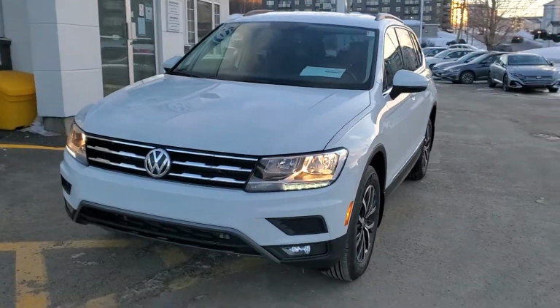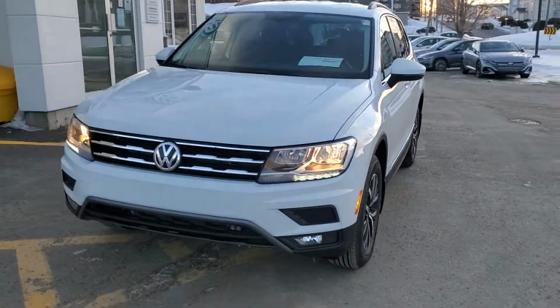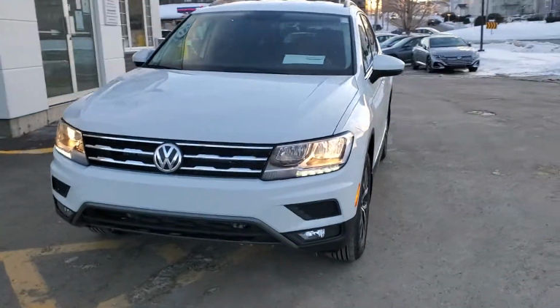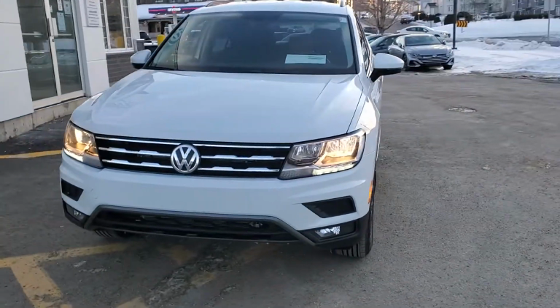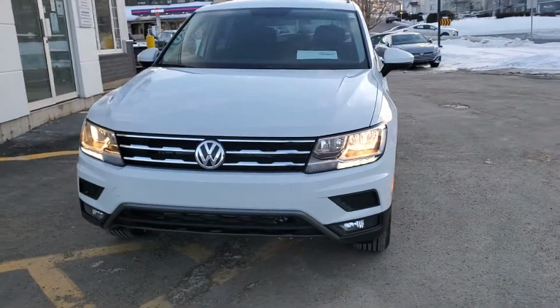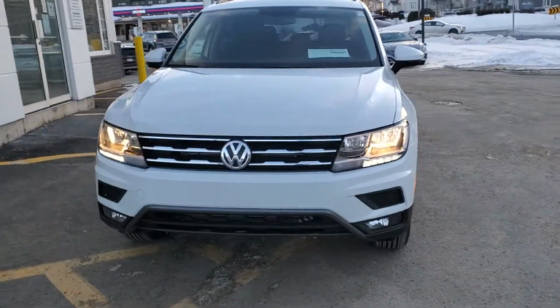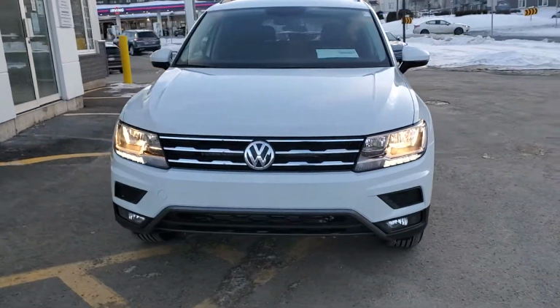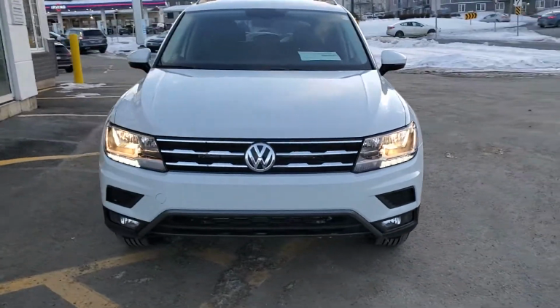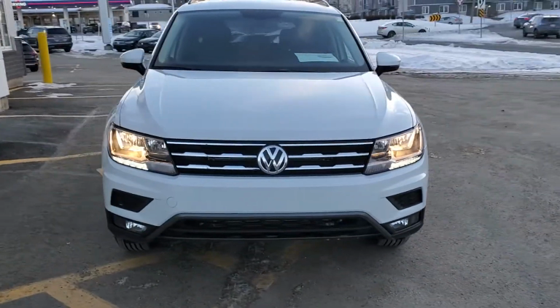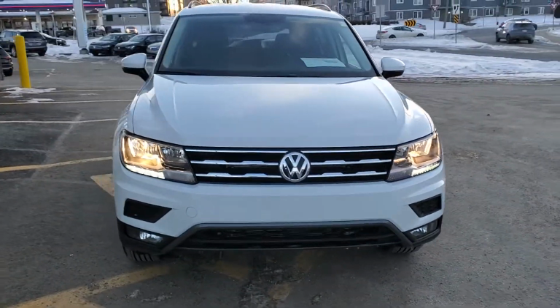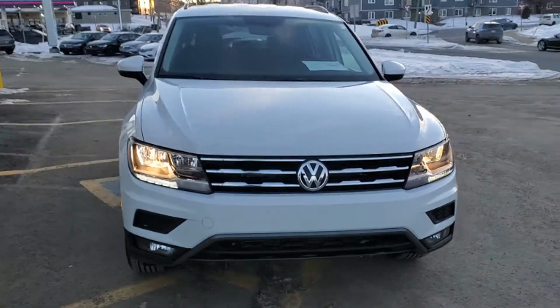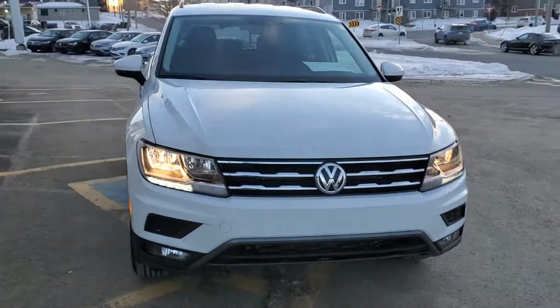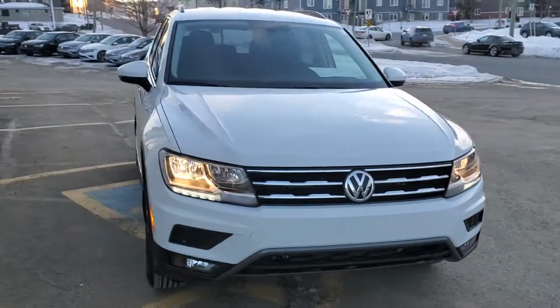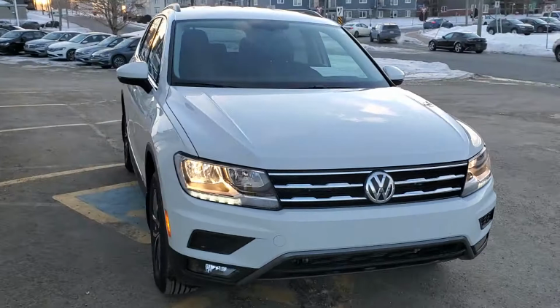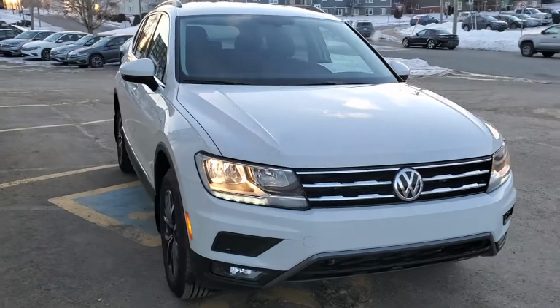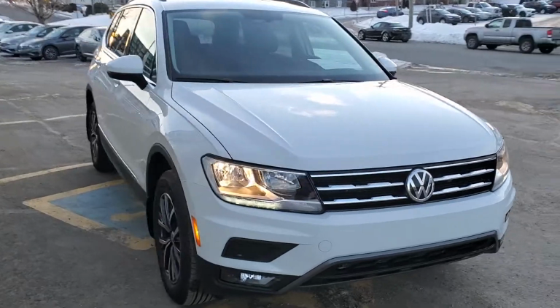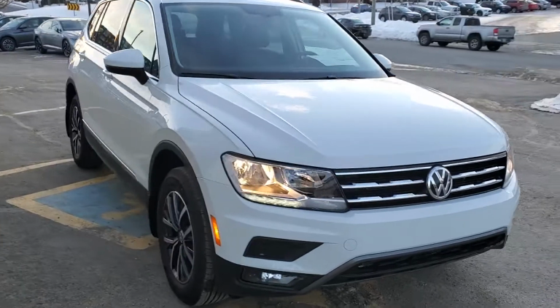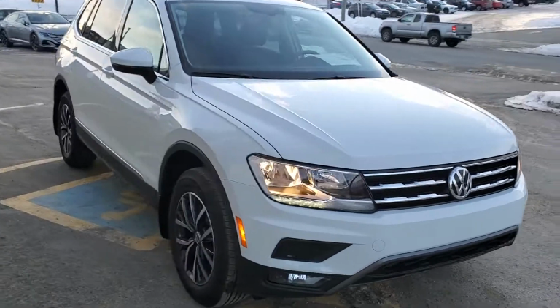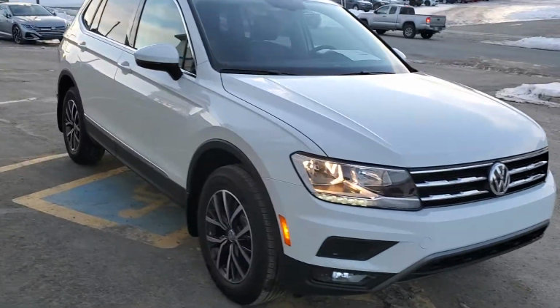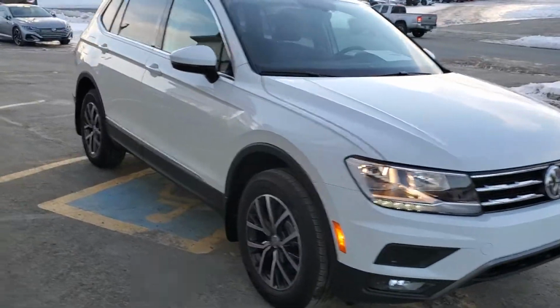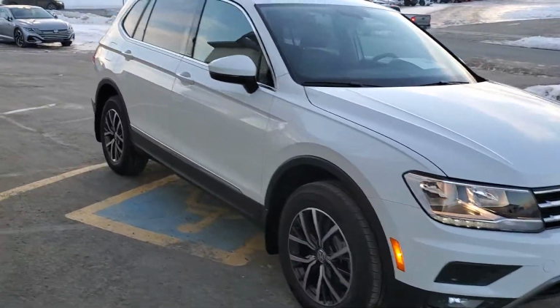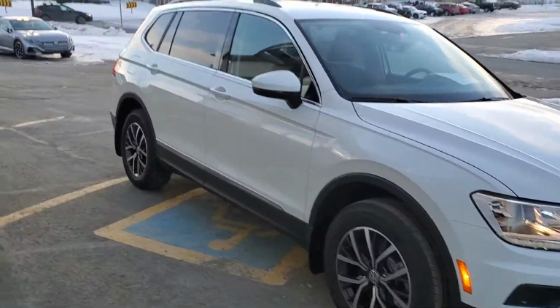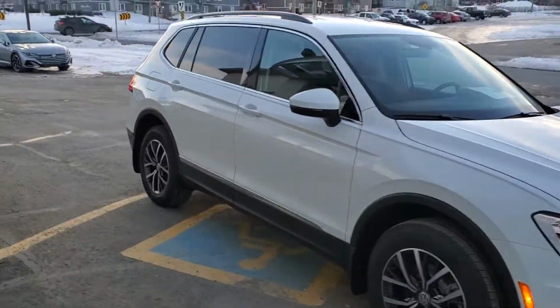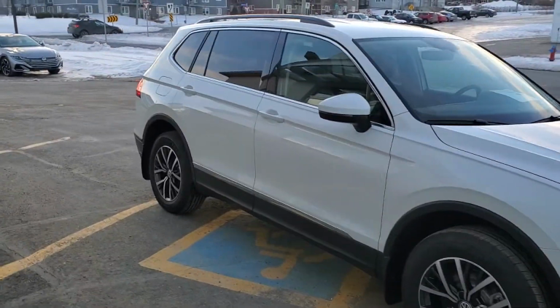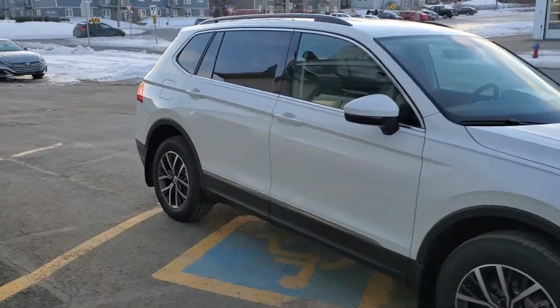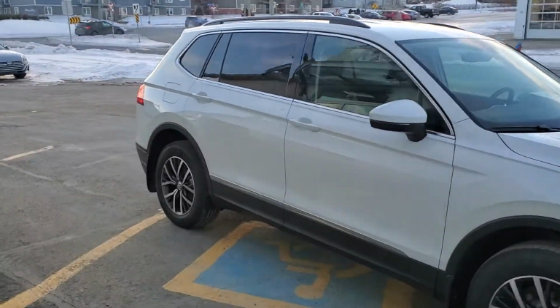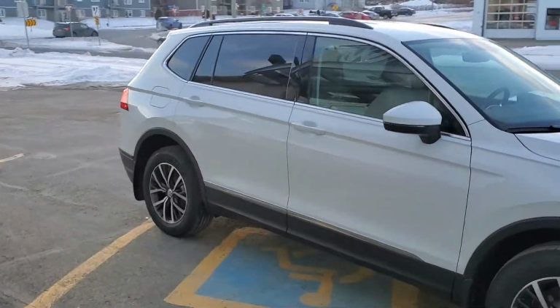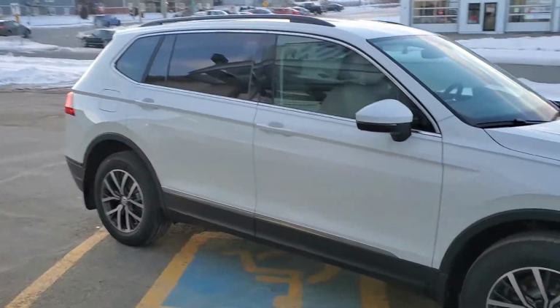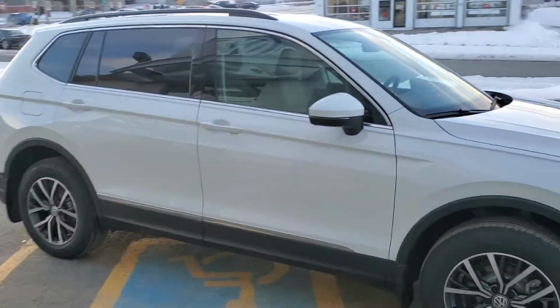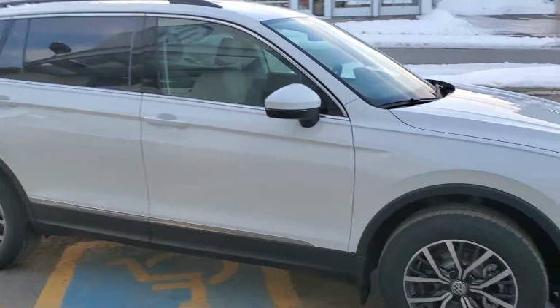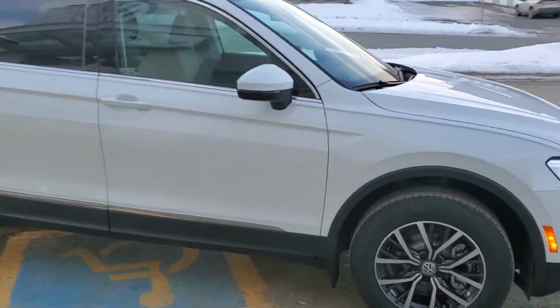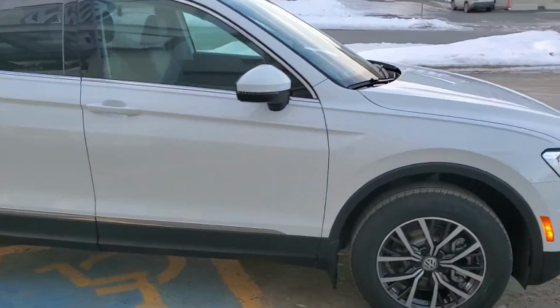This pure white Tiguan Comfortline does not have the optional panoramic sunroof, so a little bit less expensive and you don't have to worry about getting a sunburn on the head.